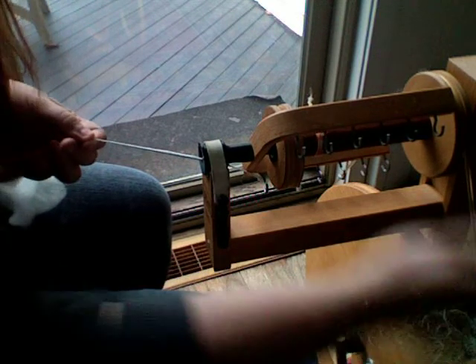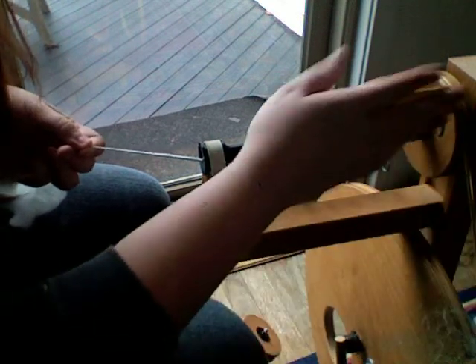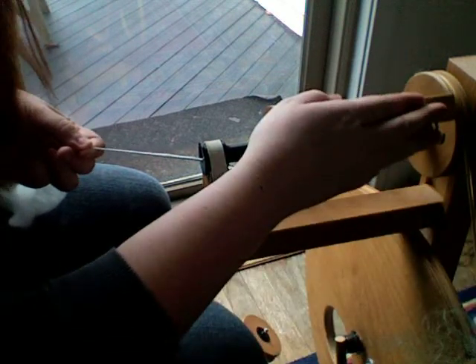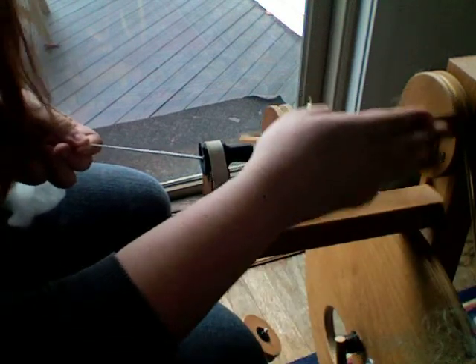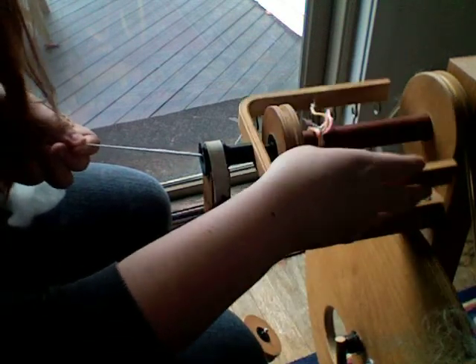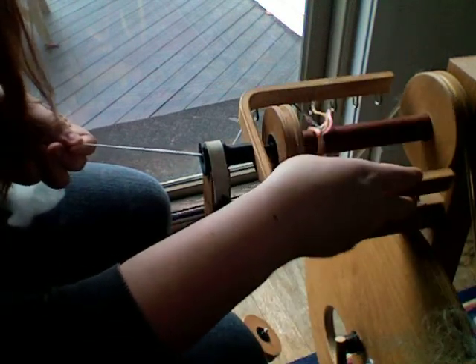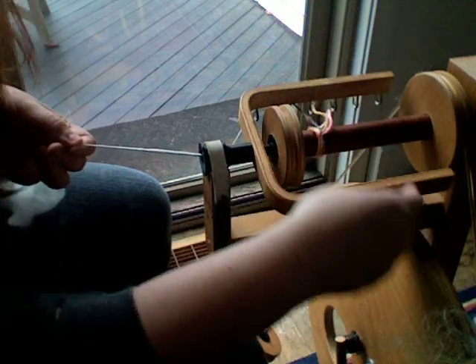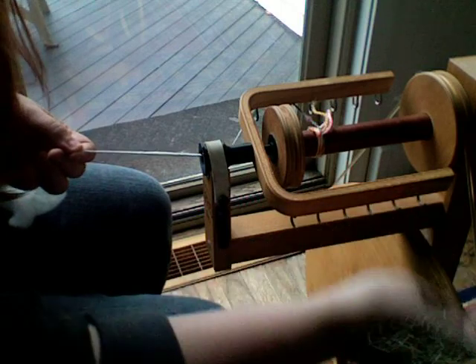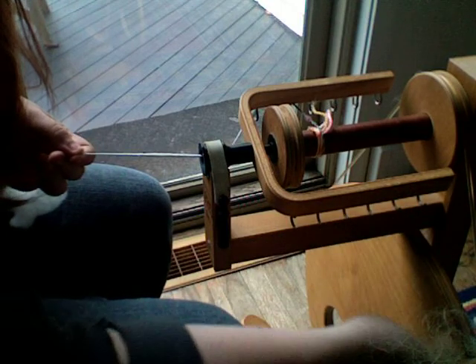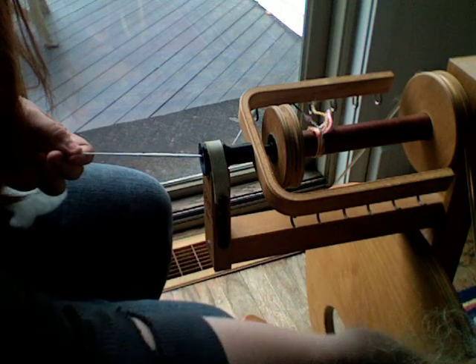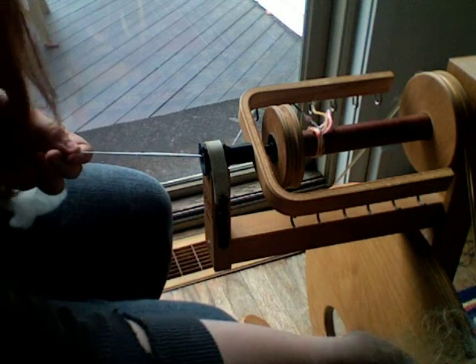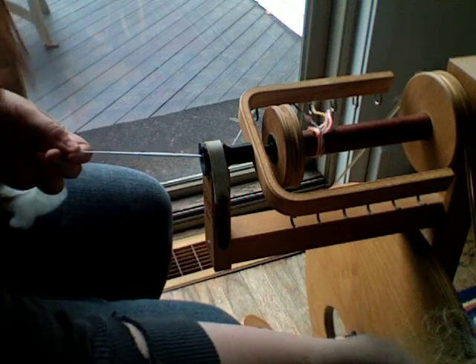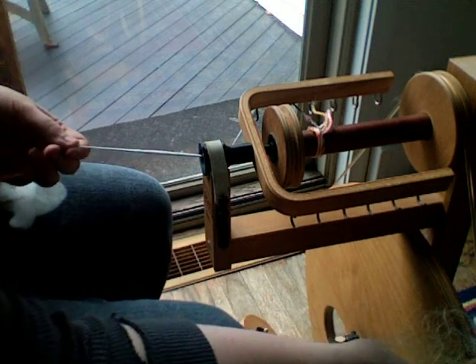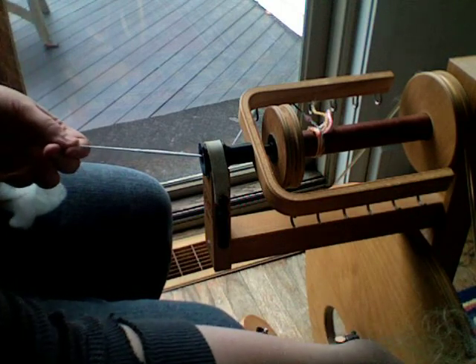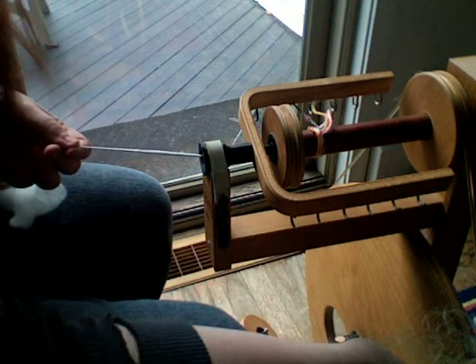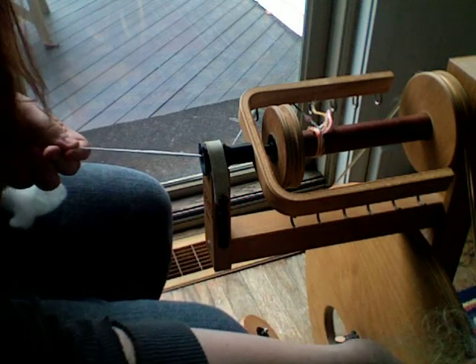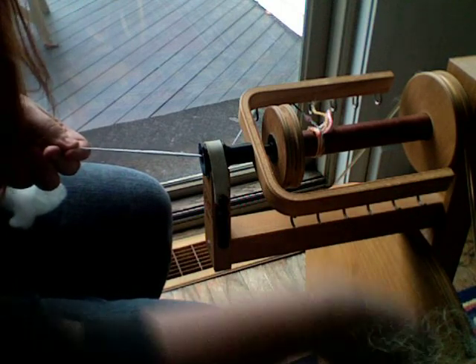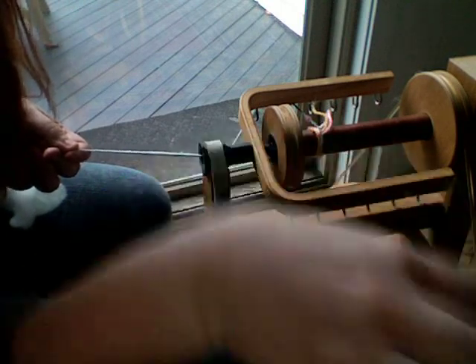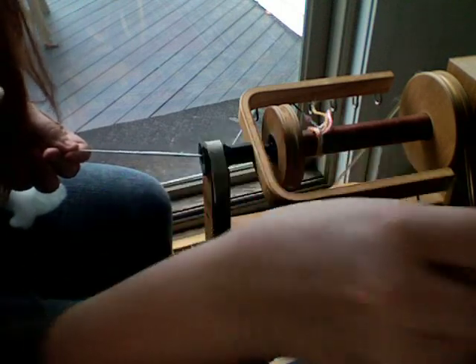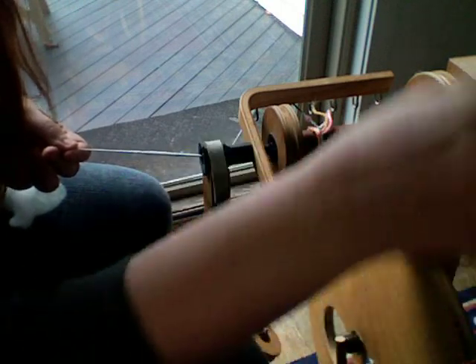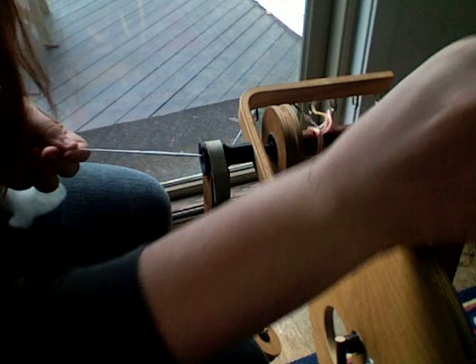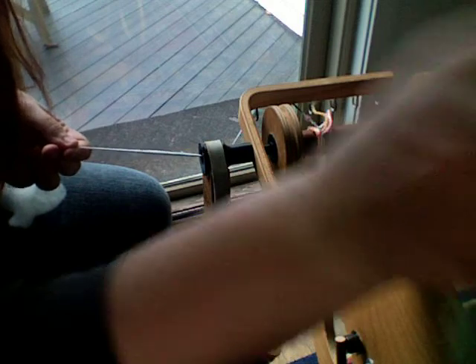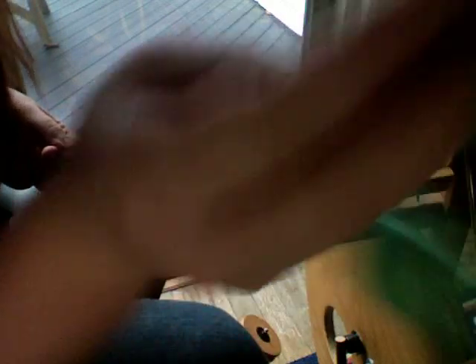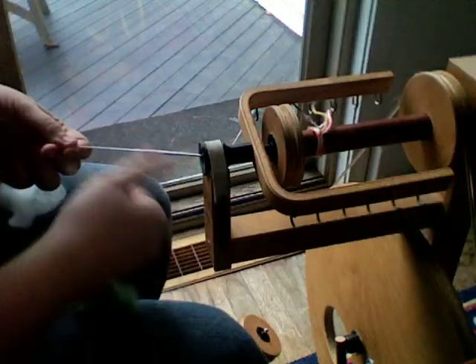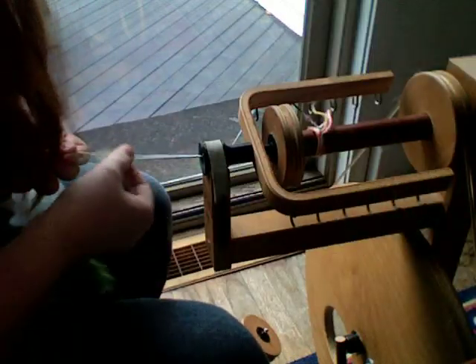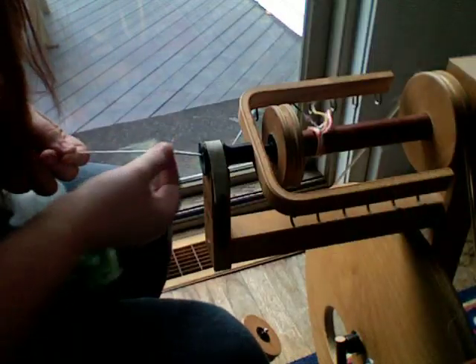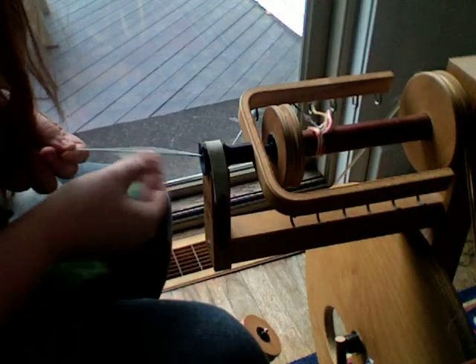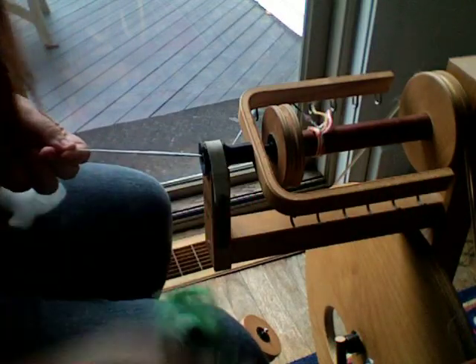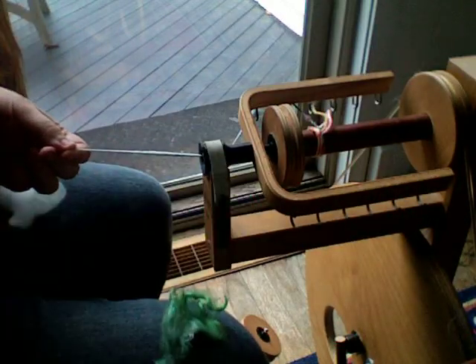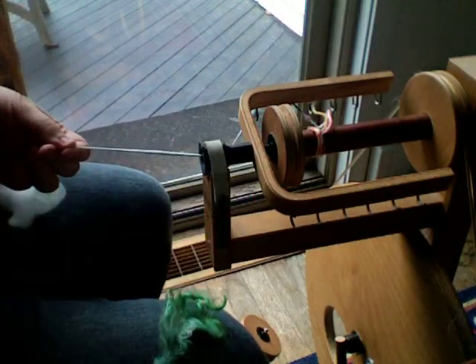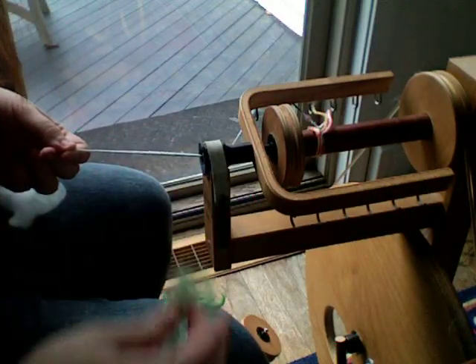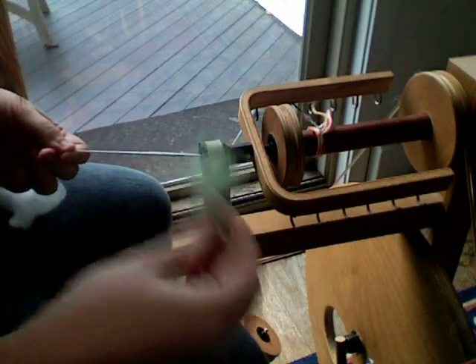This is my Louet spinning wheel. It's a modern wheel from Holland. I just got it a few weeks ago, so I'm still kind of learning it. And this is ice blue merino — I dyed it myself. Really pretty china blue.